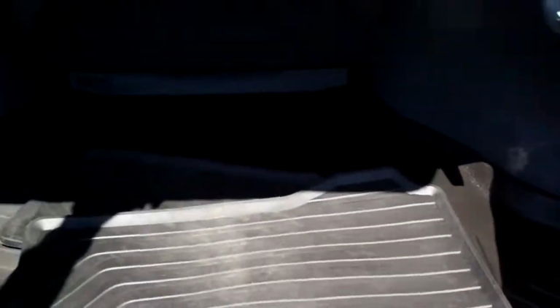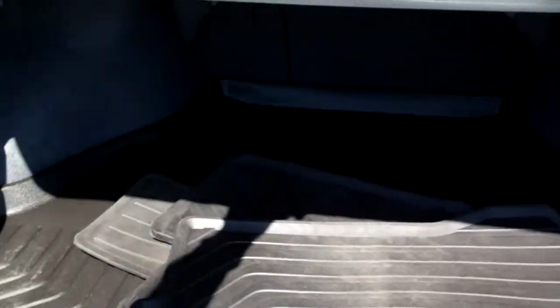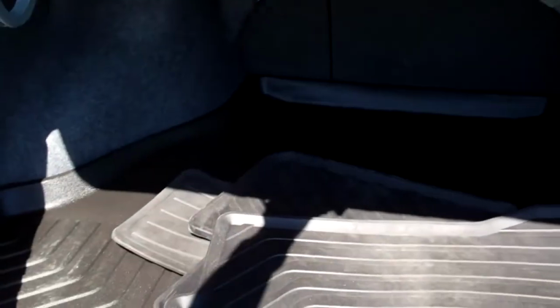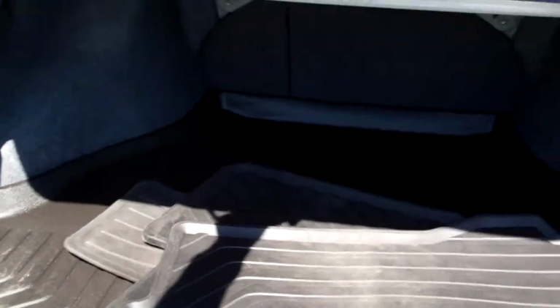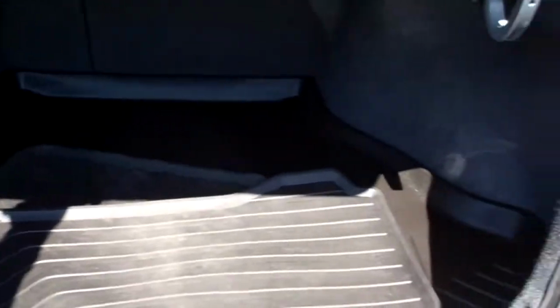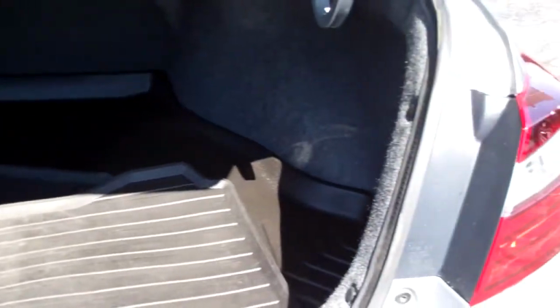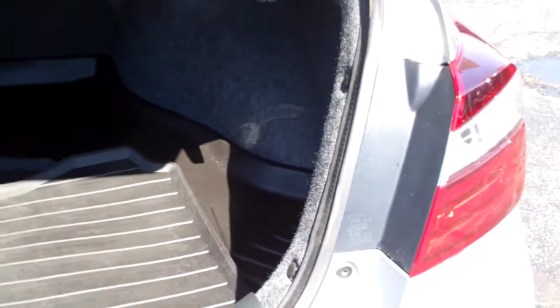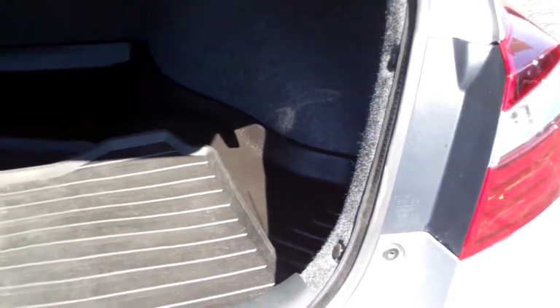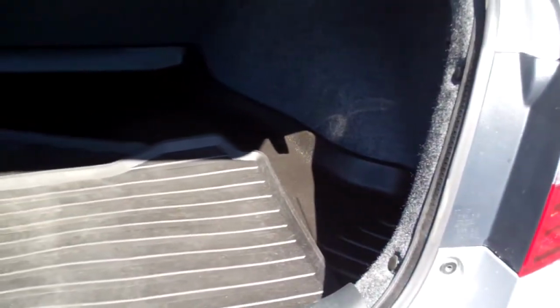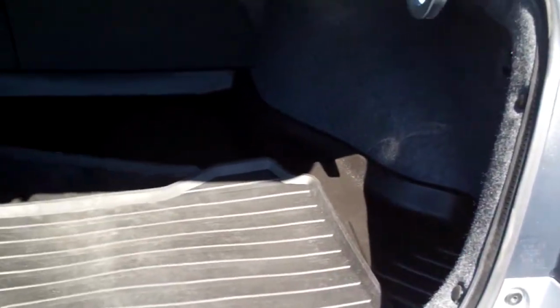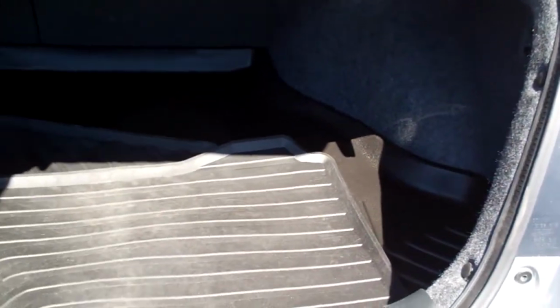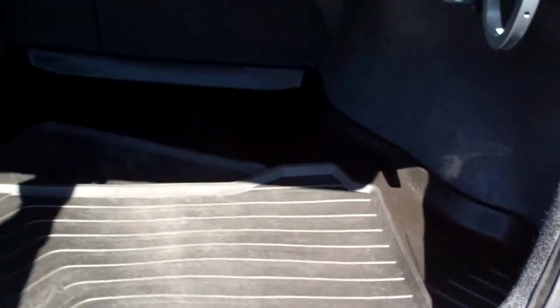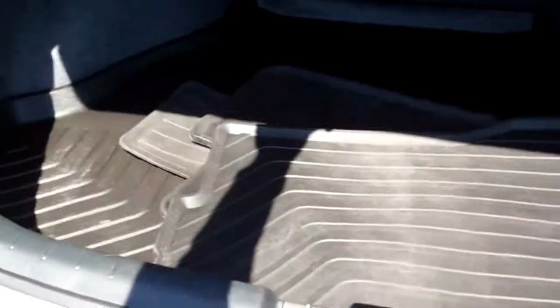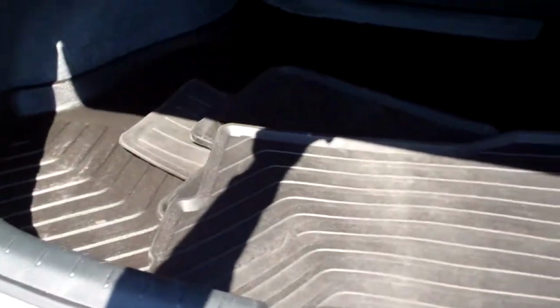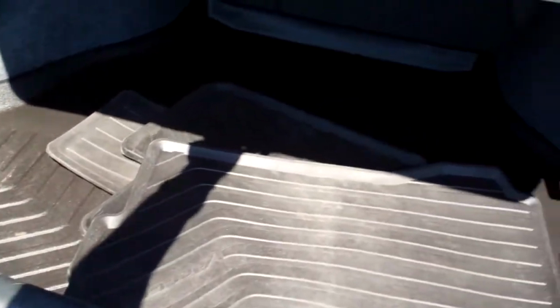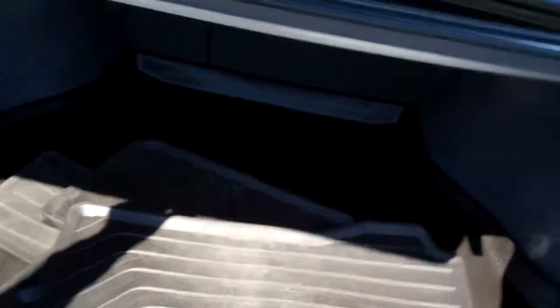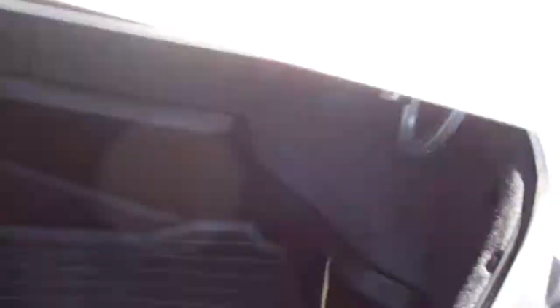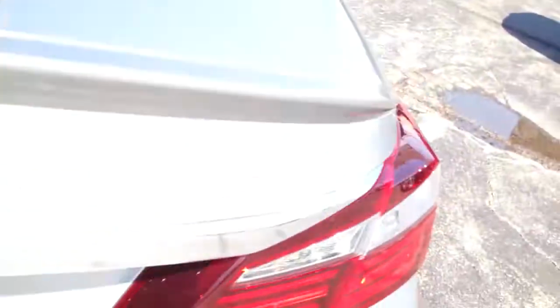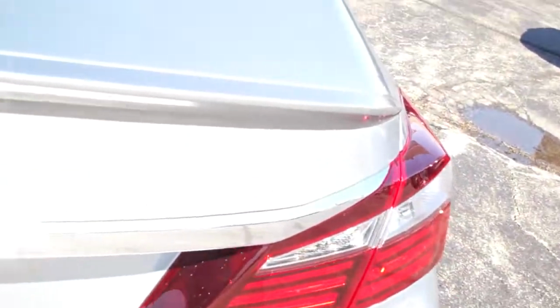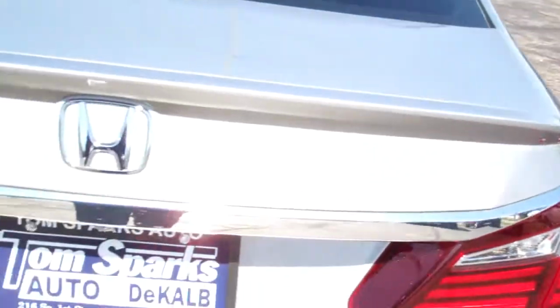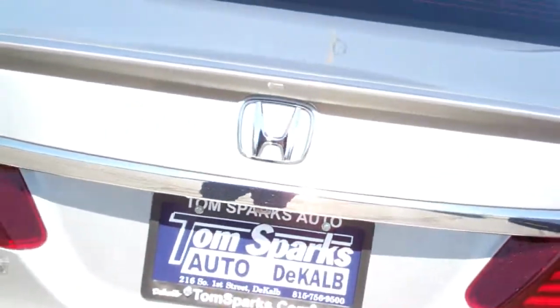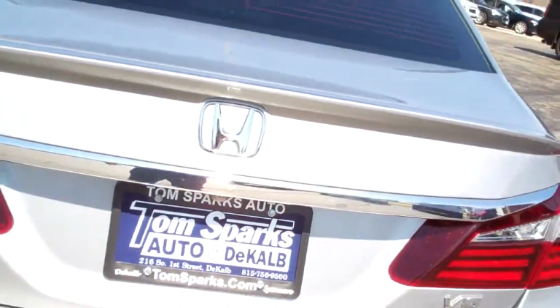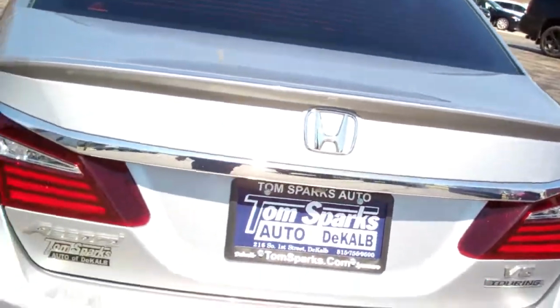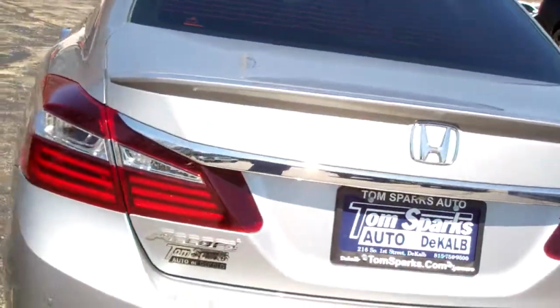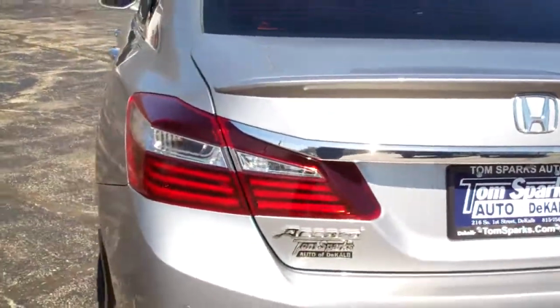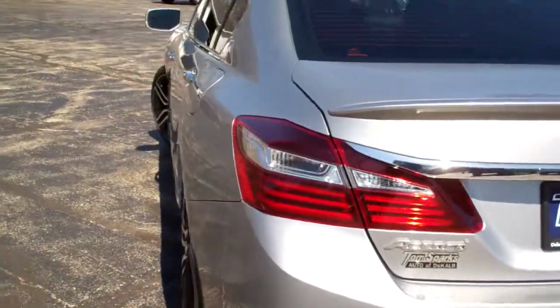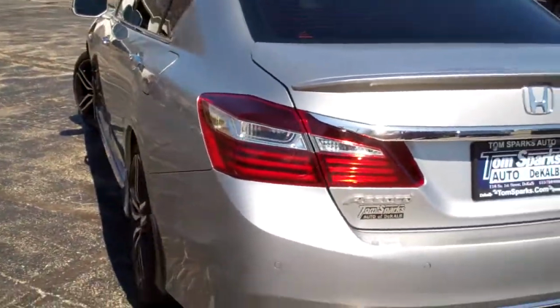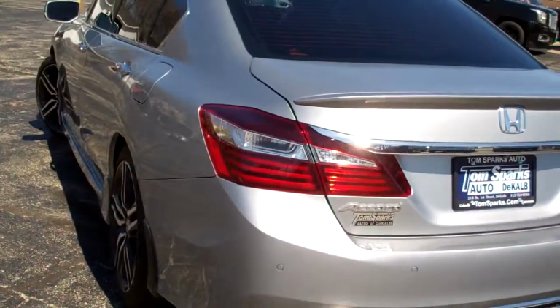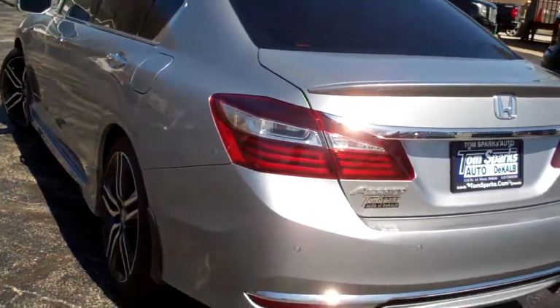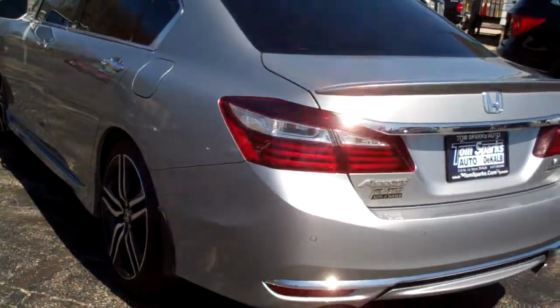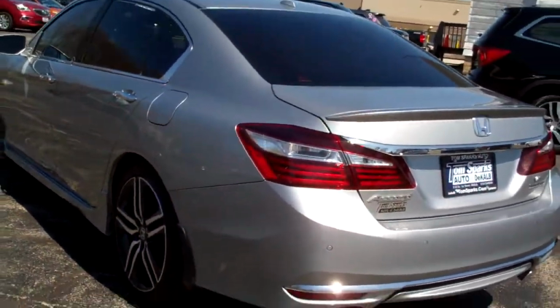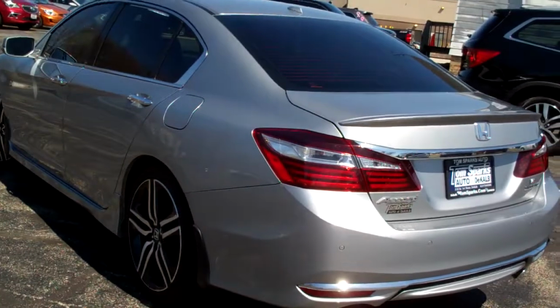Remote start and keyless start. Good room back here — those seats will fold down. Nice all-weather mats.